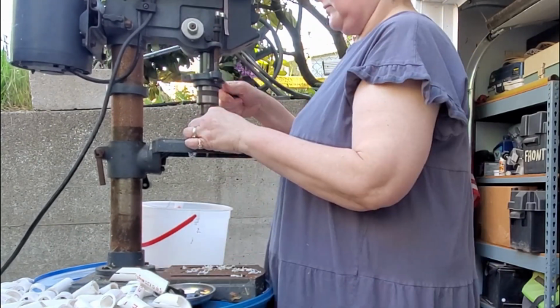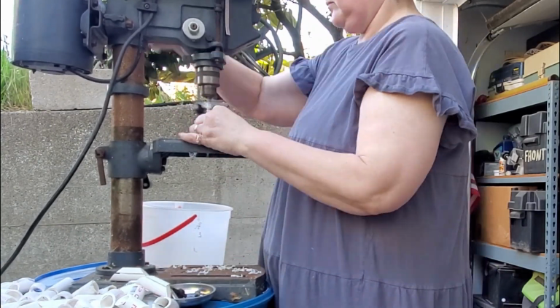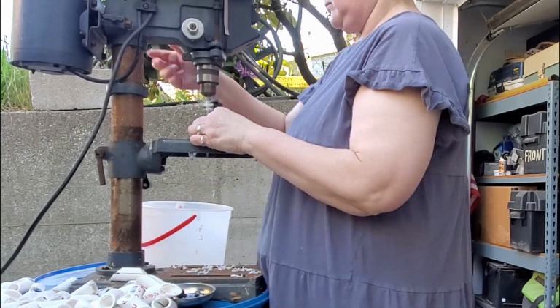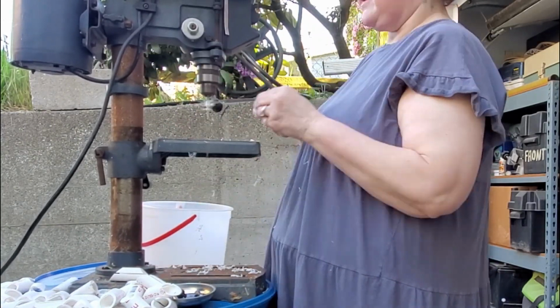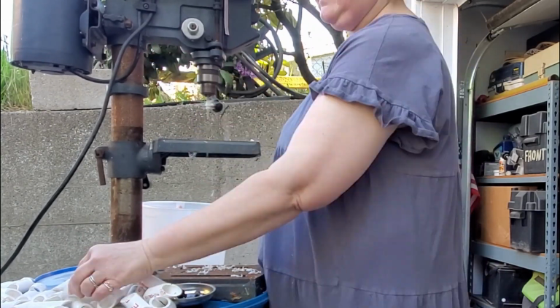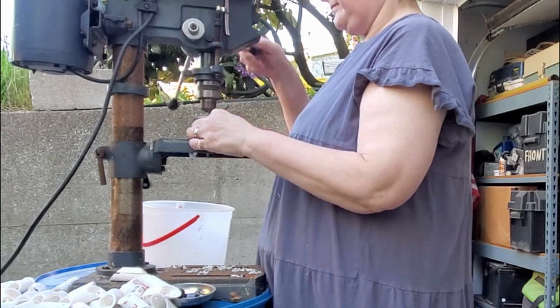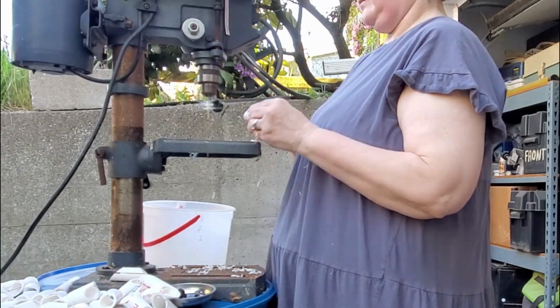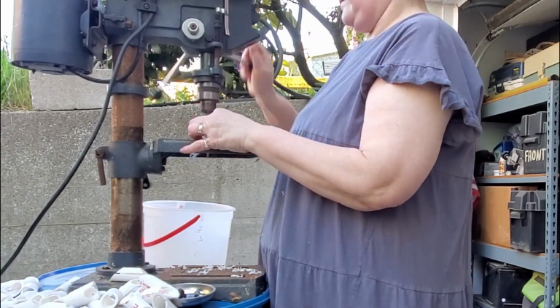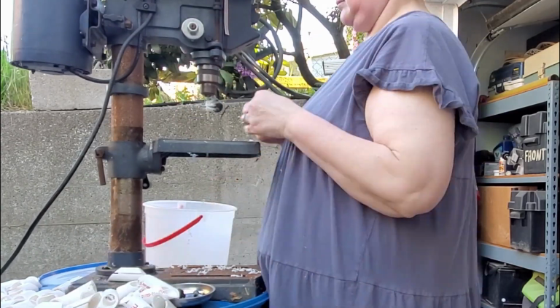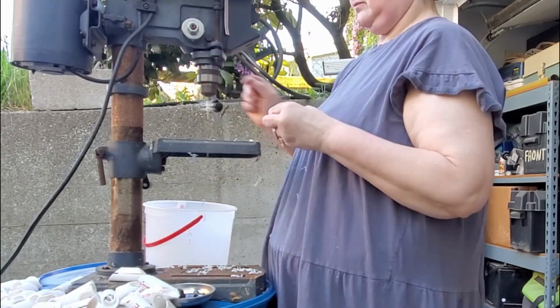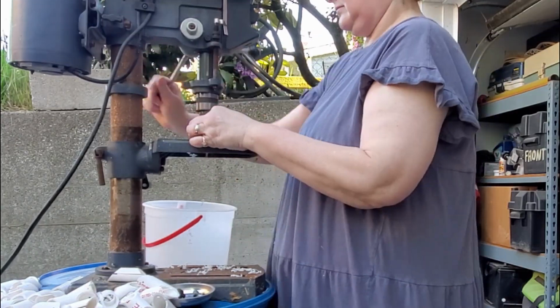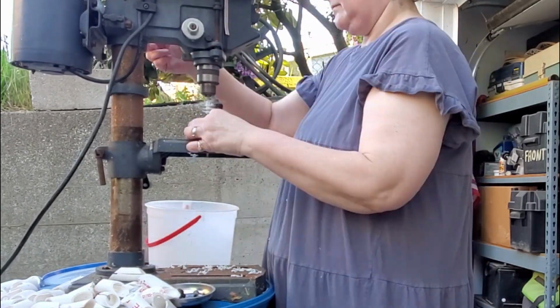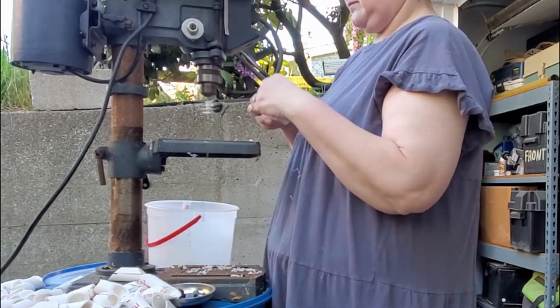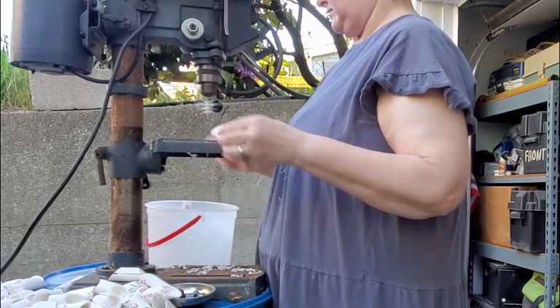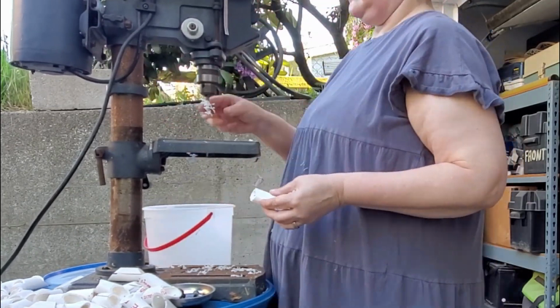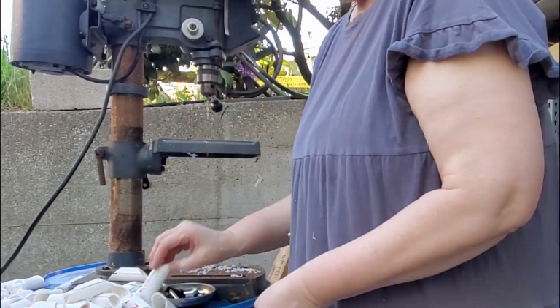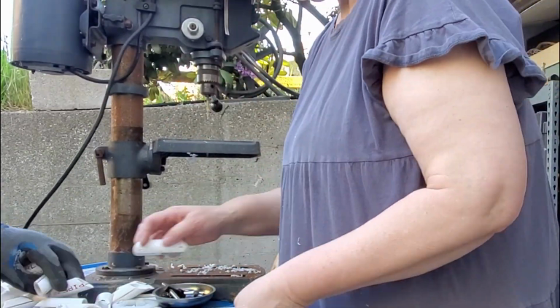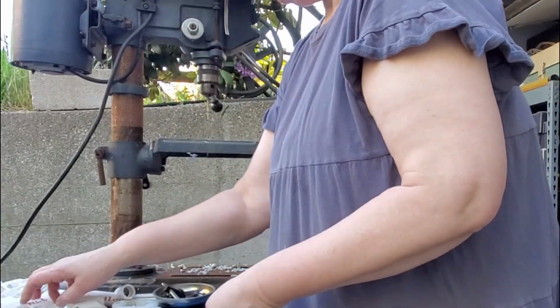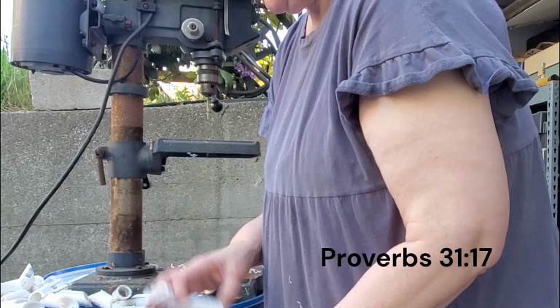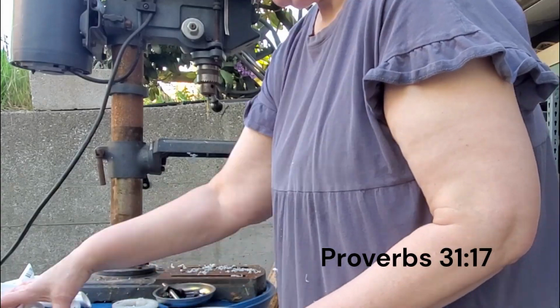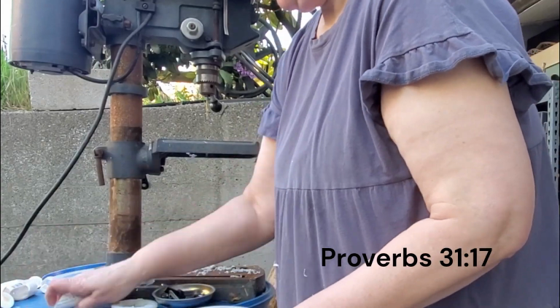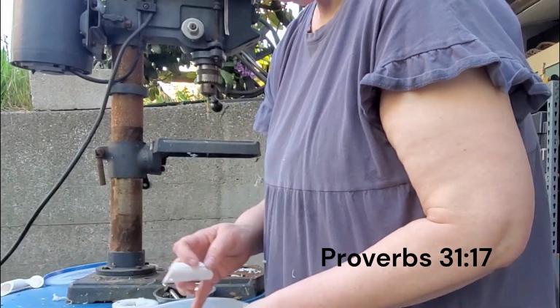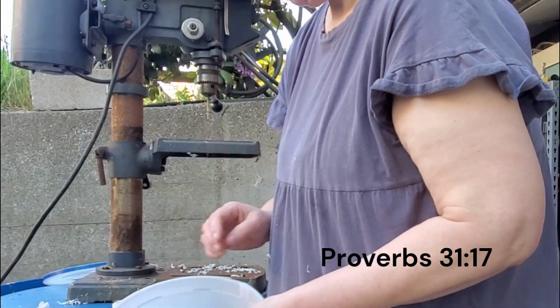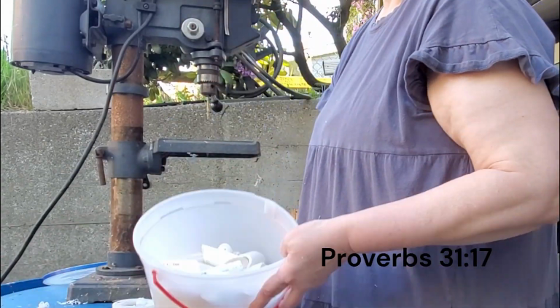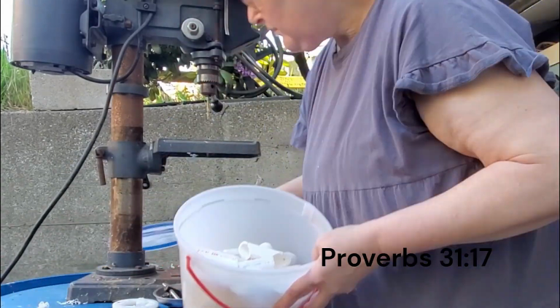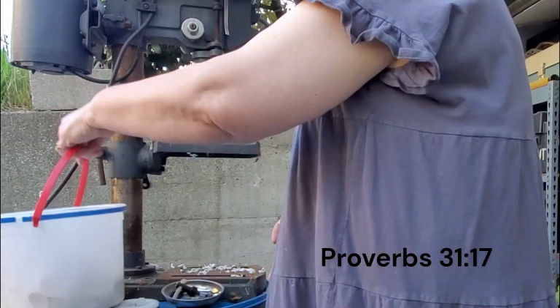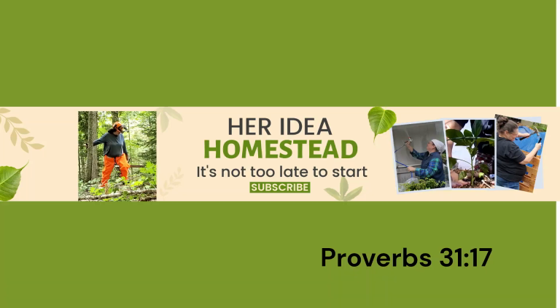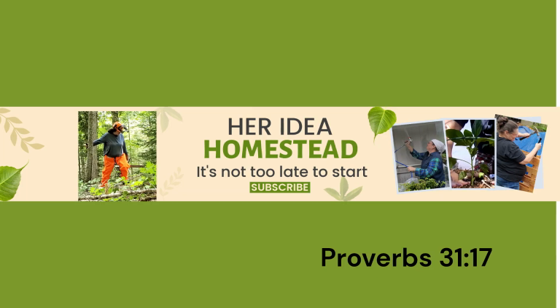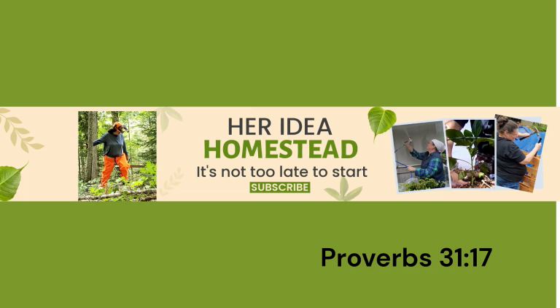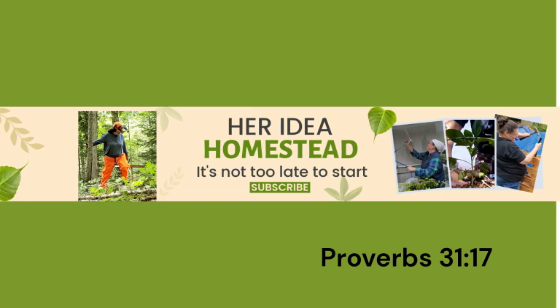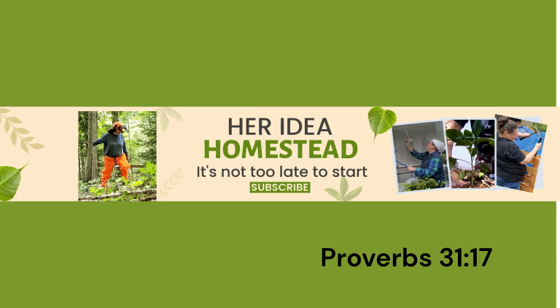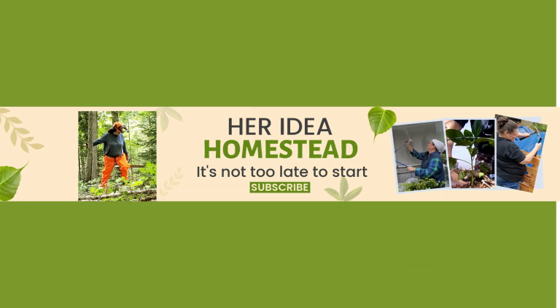If you found this video helpful, please like and subscribe to see more. I'll try to get a video out soon showing how we set up the electric fence for our dogs. Thanks for watching, and God bless.